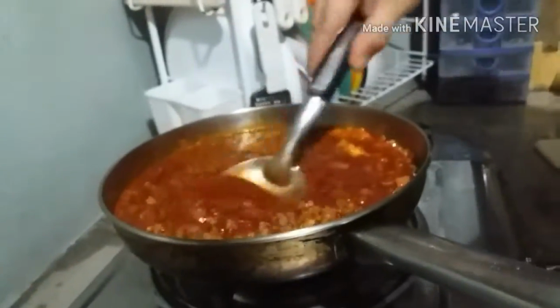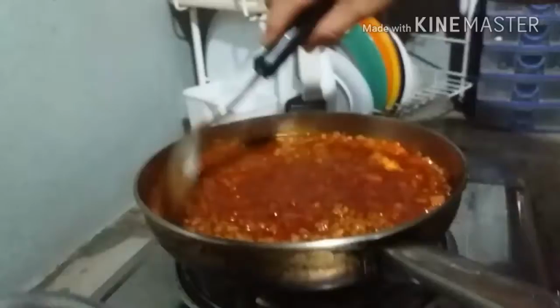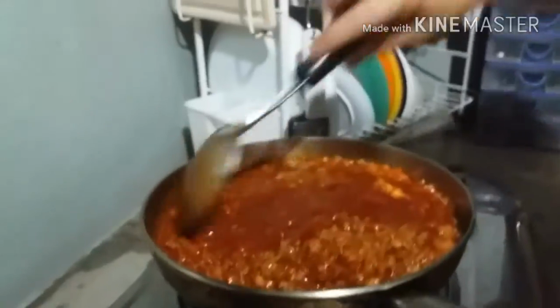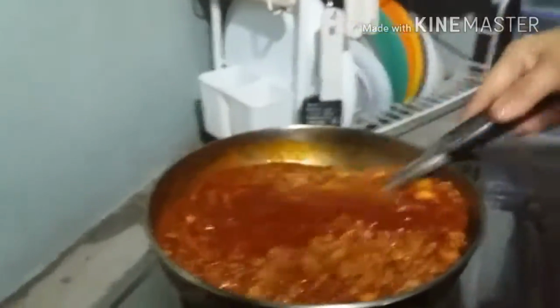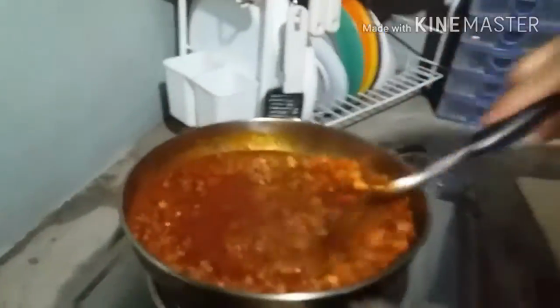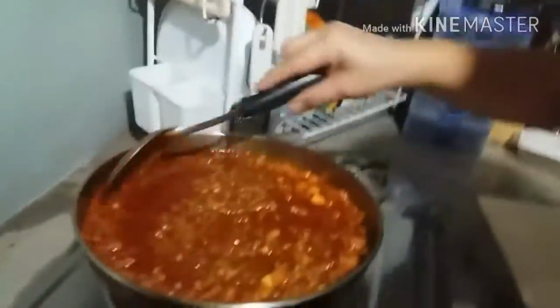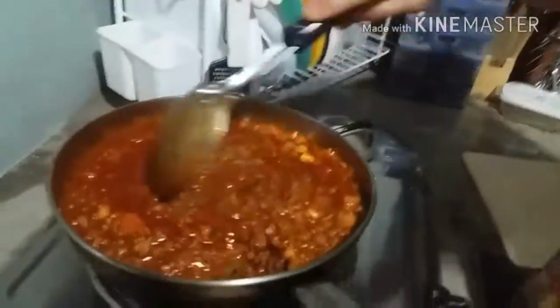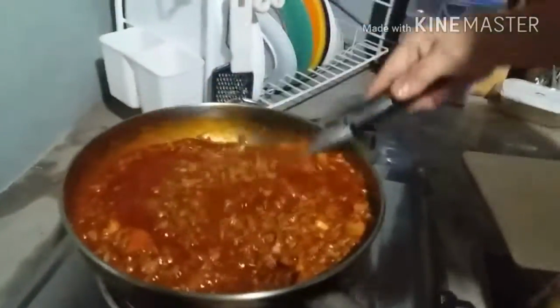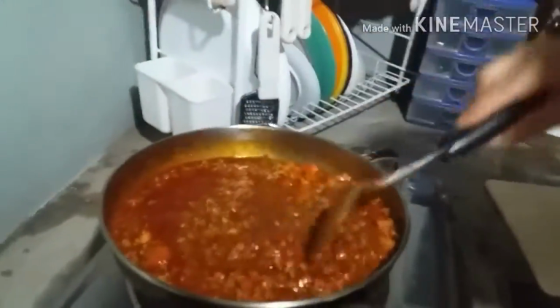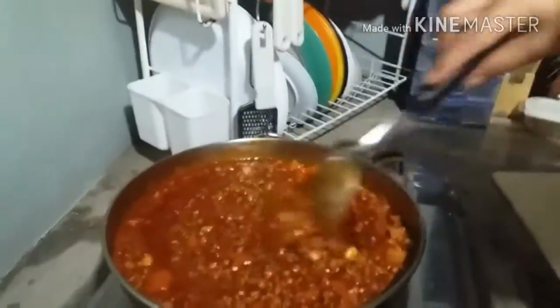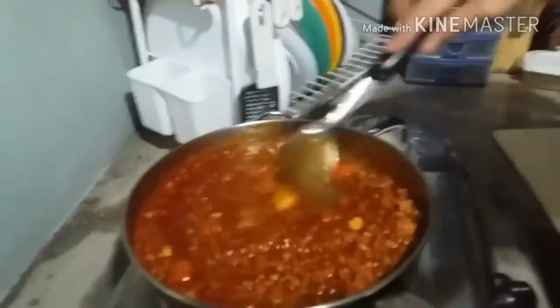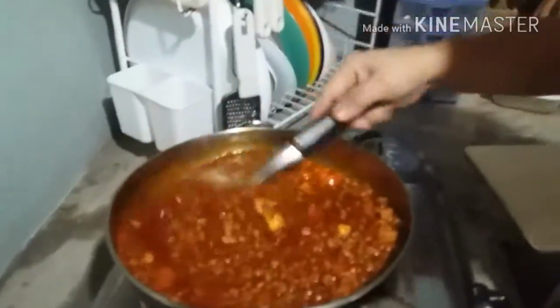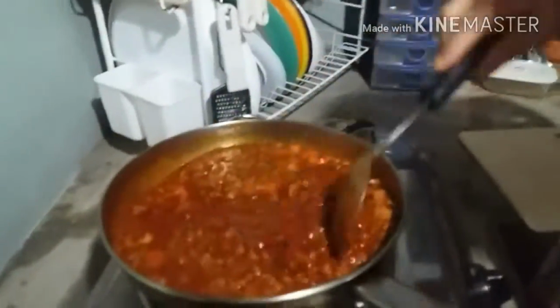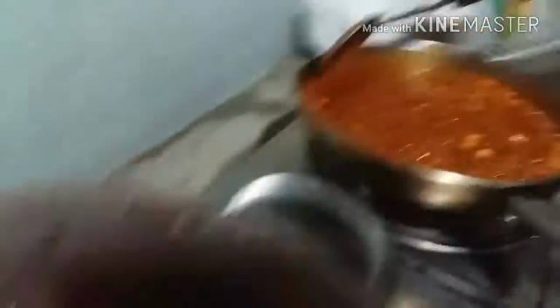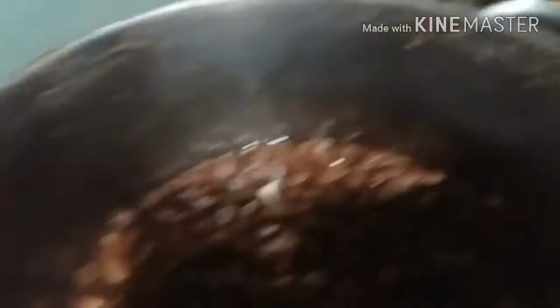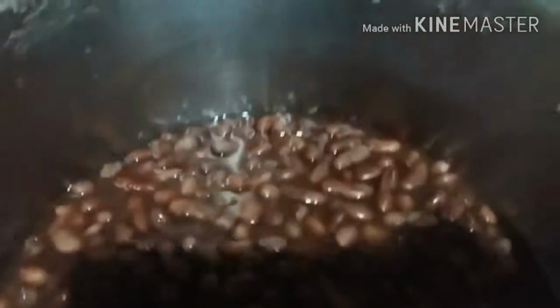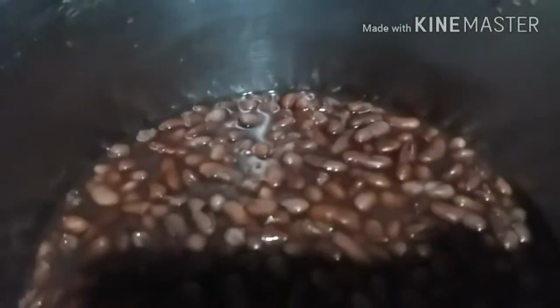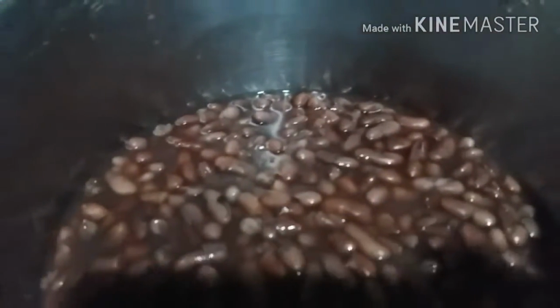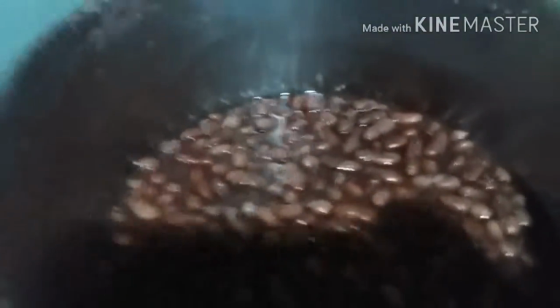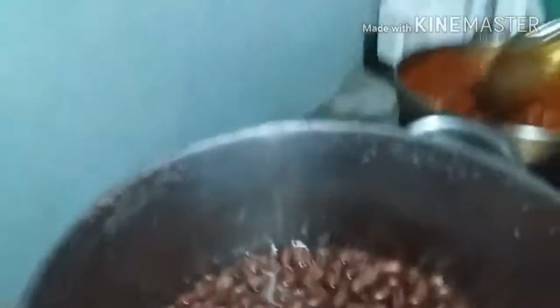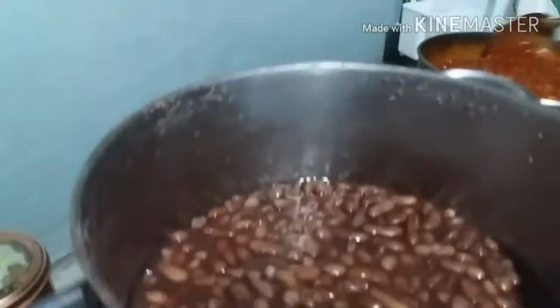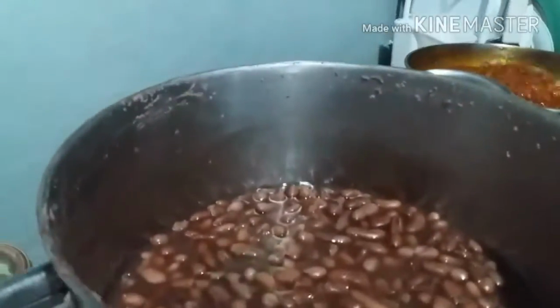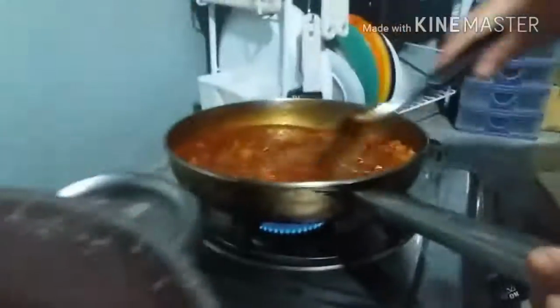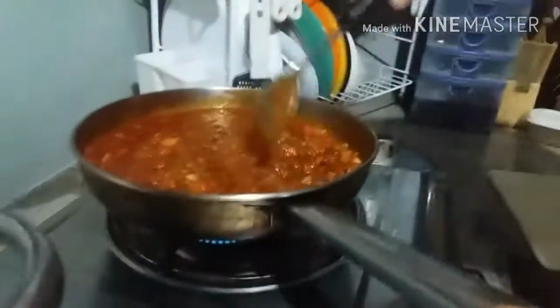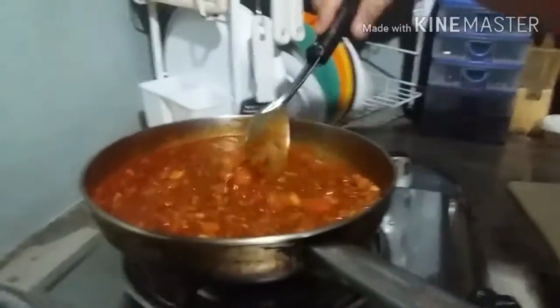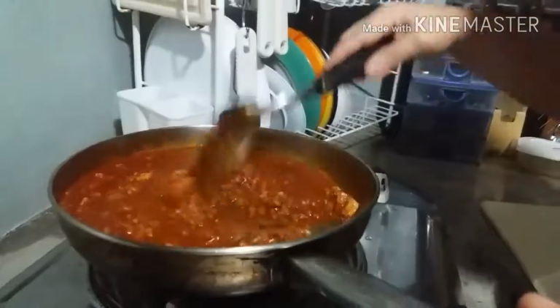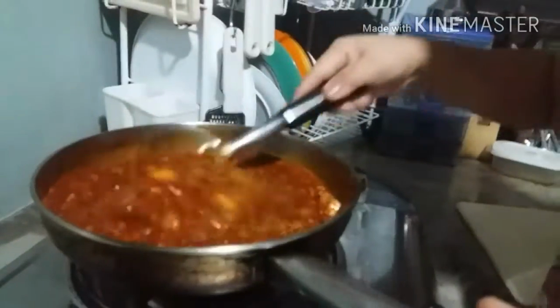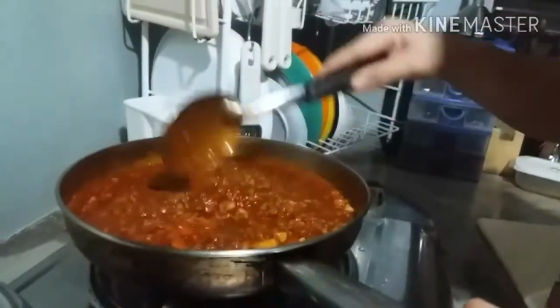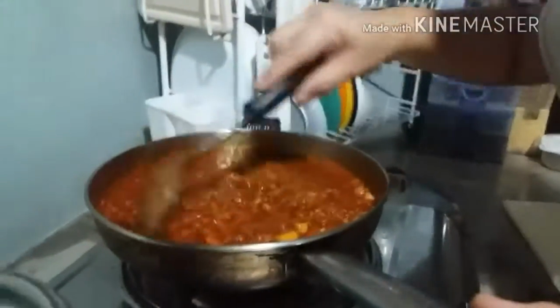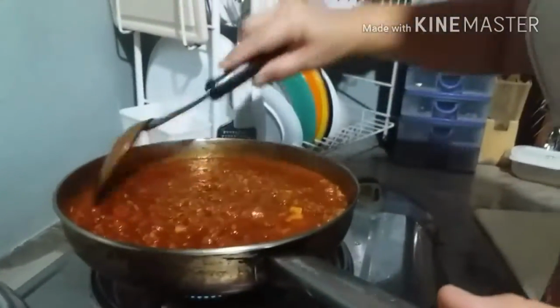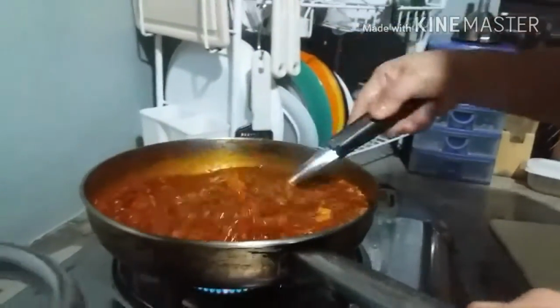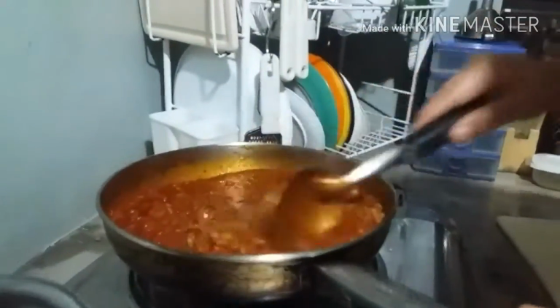So you have to stir it well. And we have some beans on the chili. Stir it.